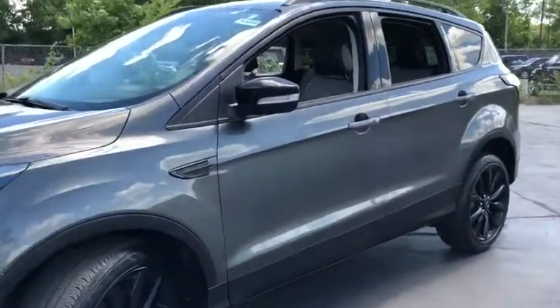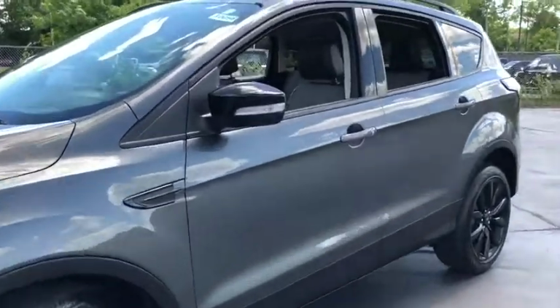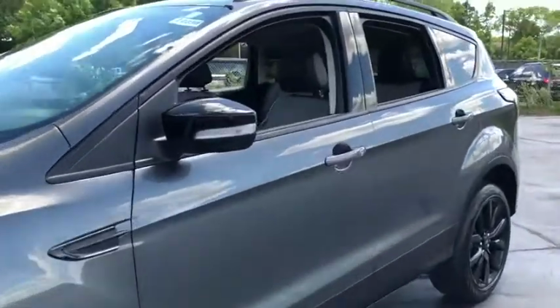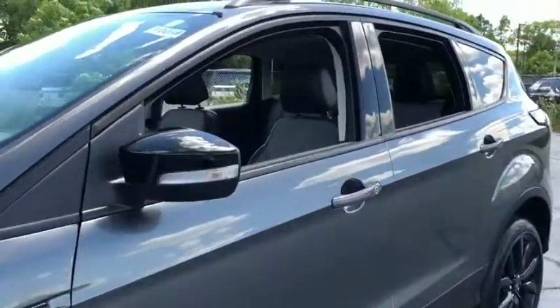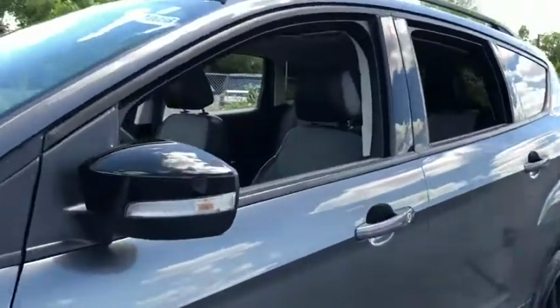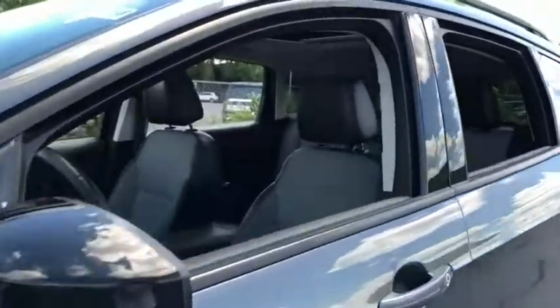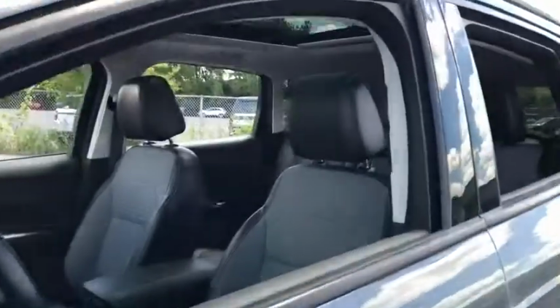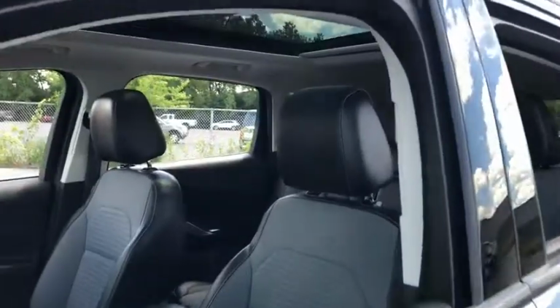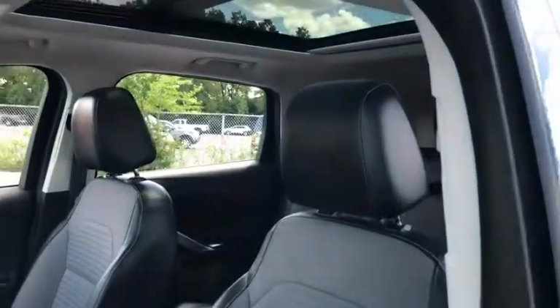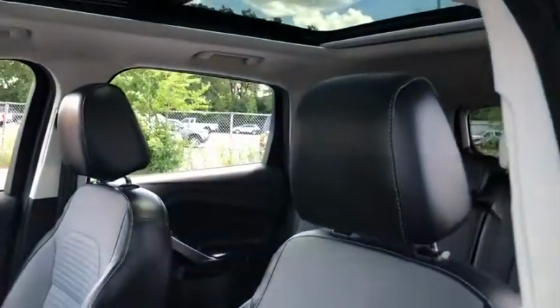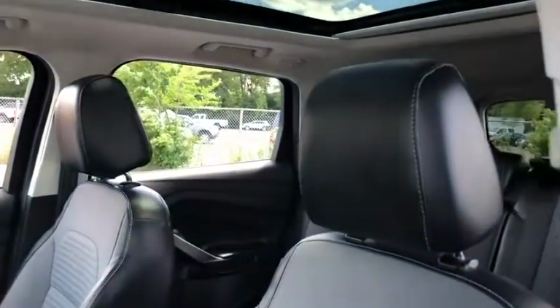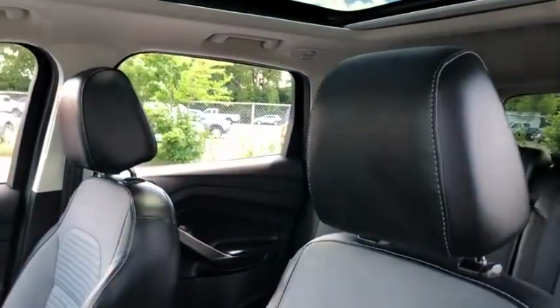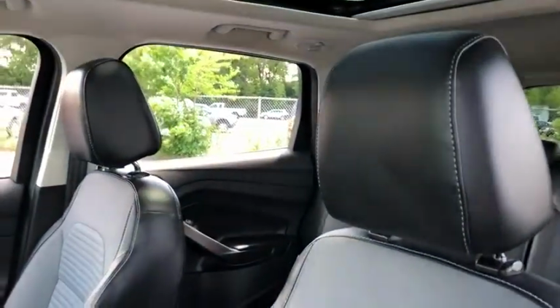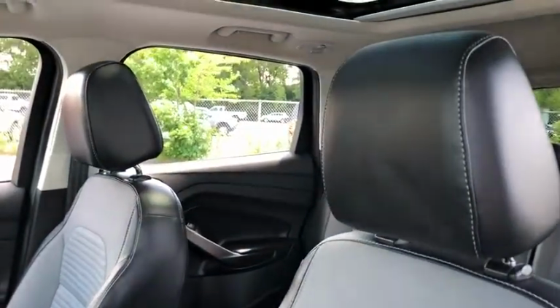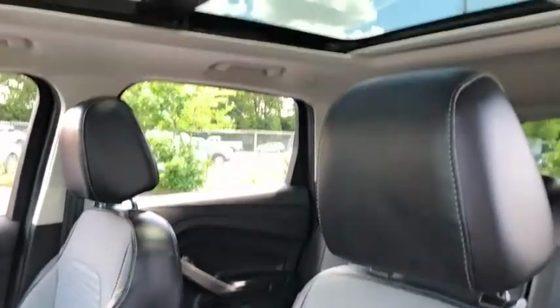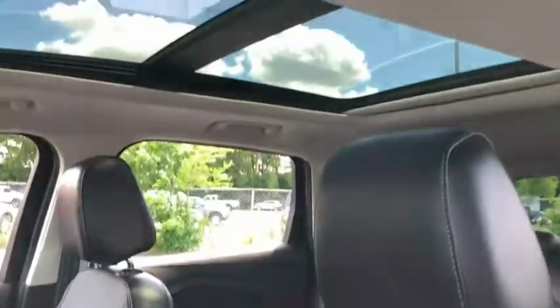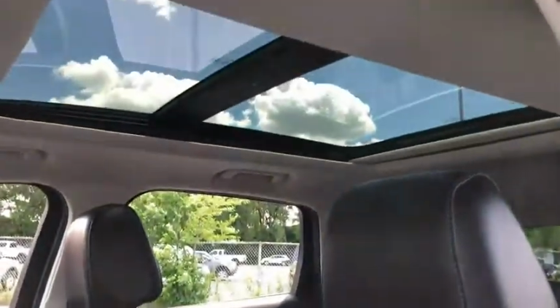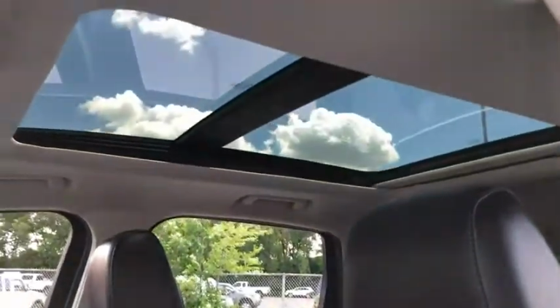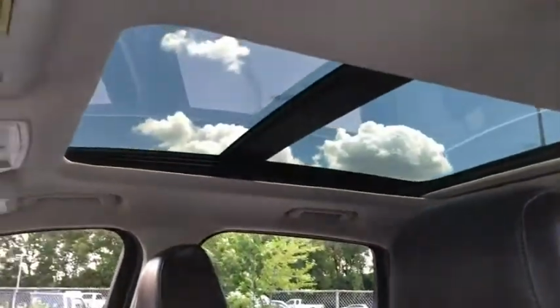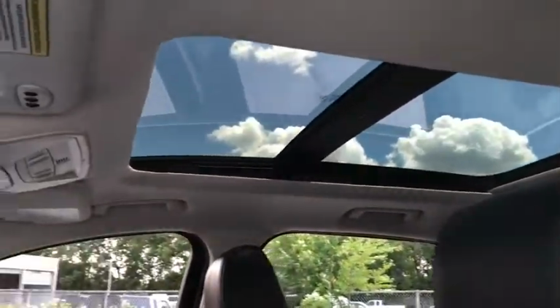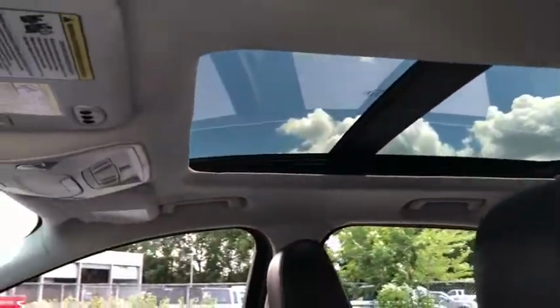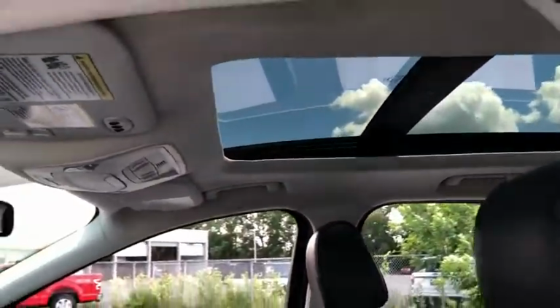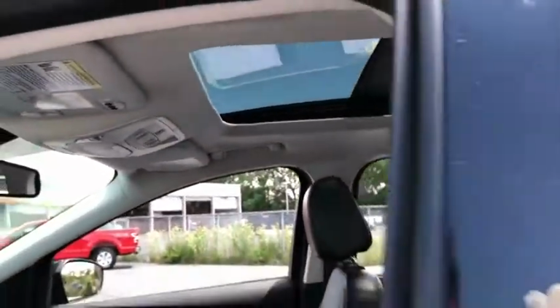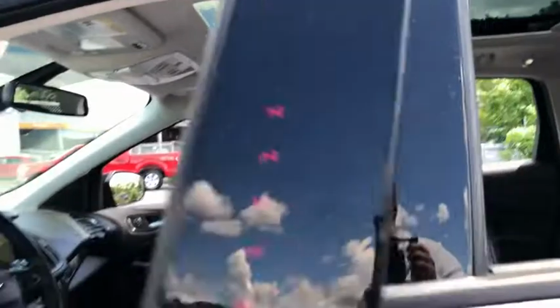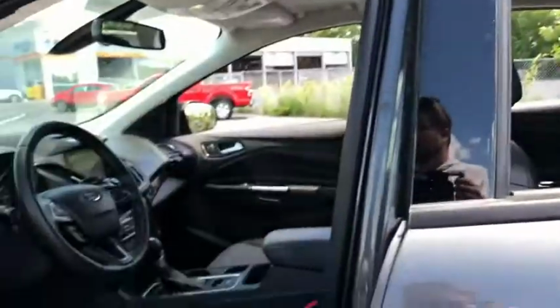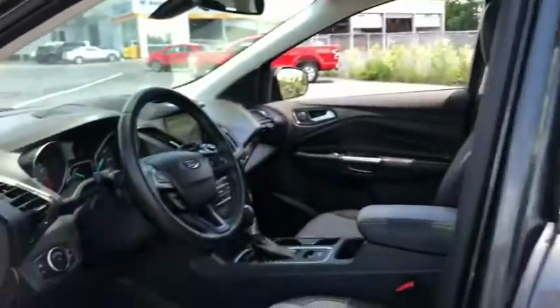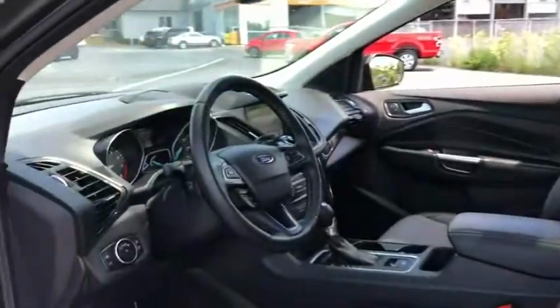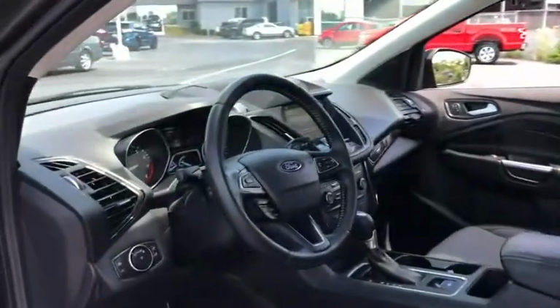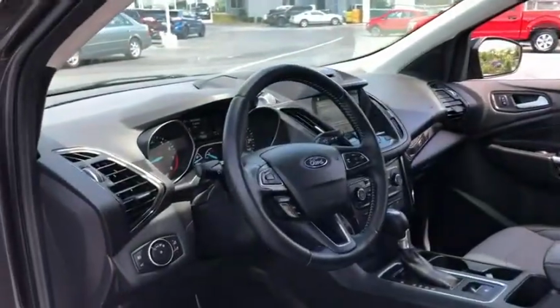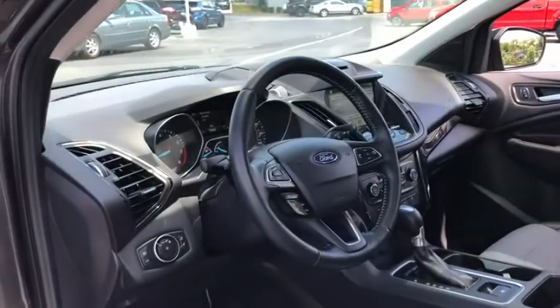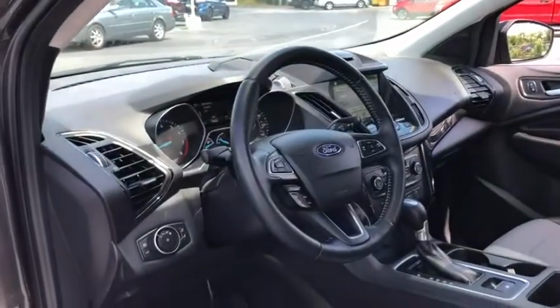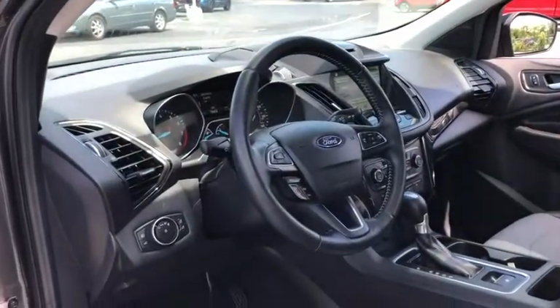Power passenger seat, traction control, power liftgate, dual airbags, power steering, four-wheel disc brakes, universal garage door opener, rear window defroster.